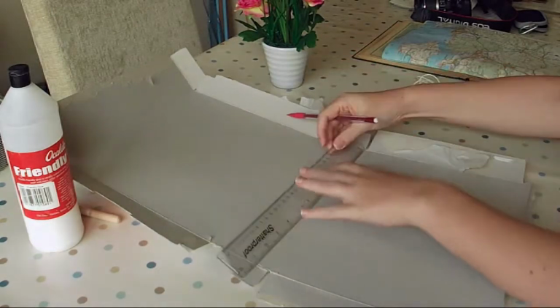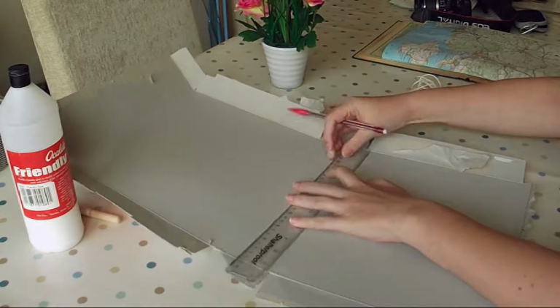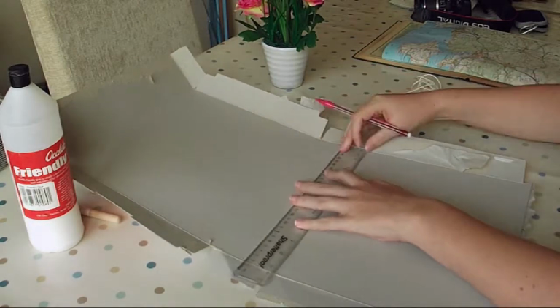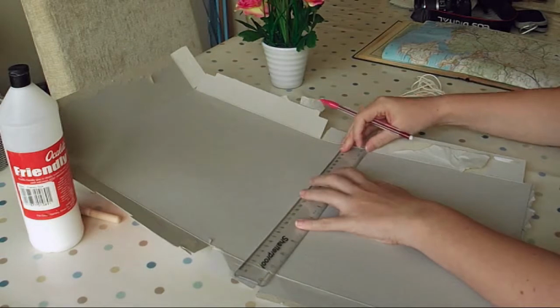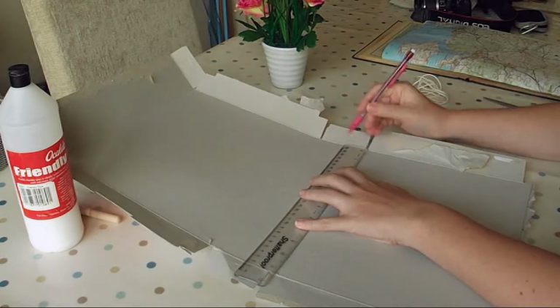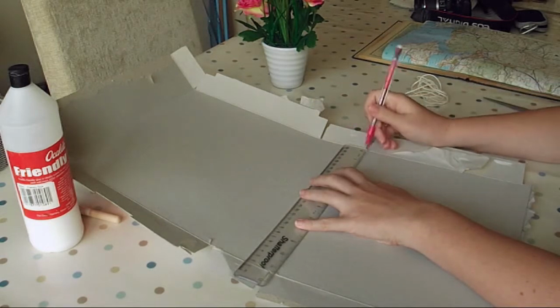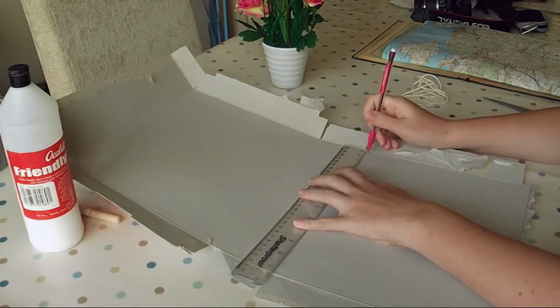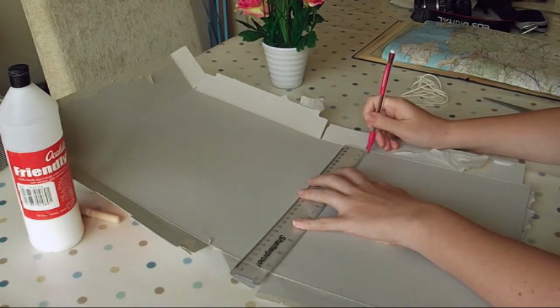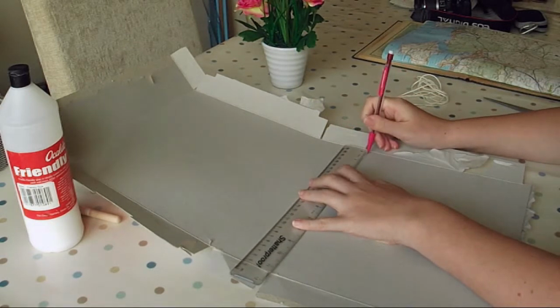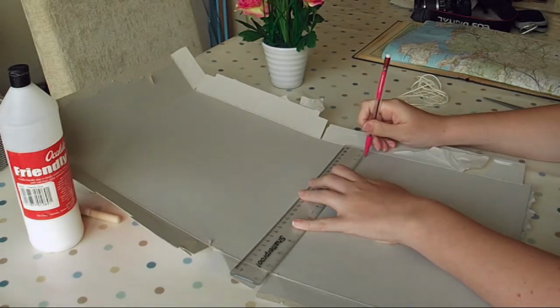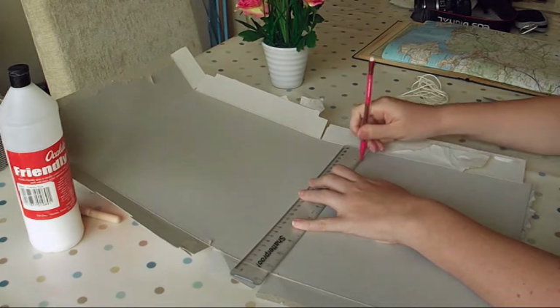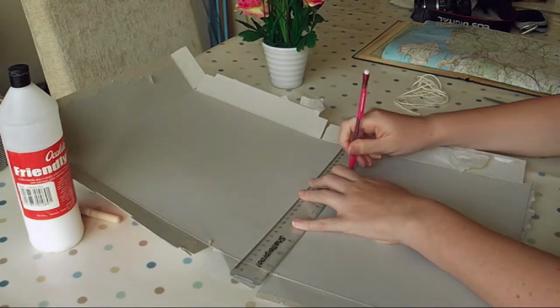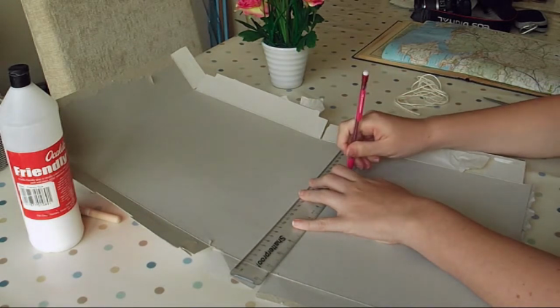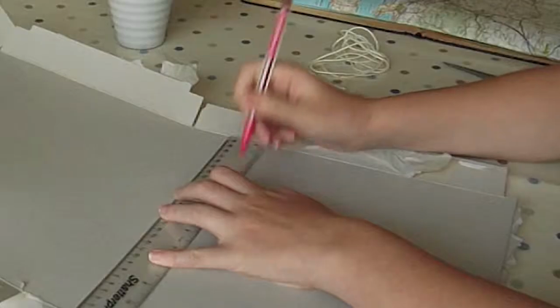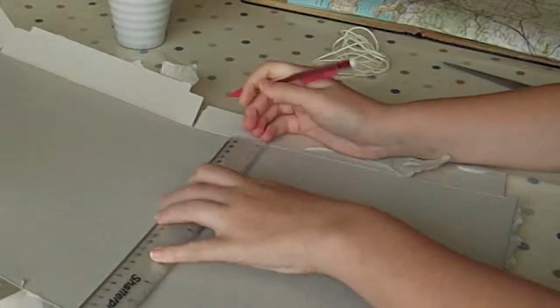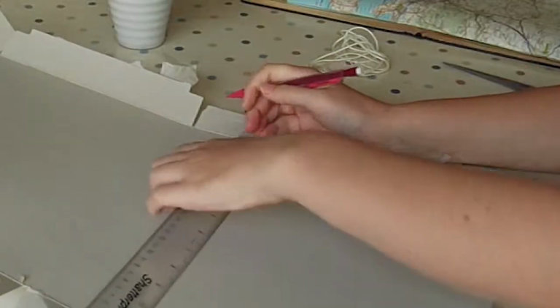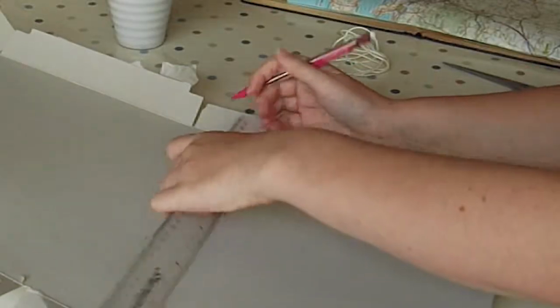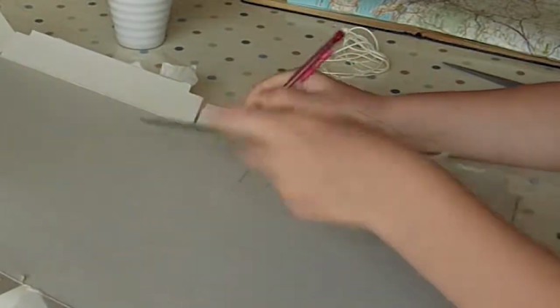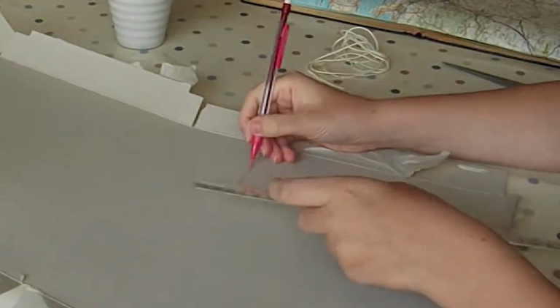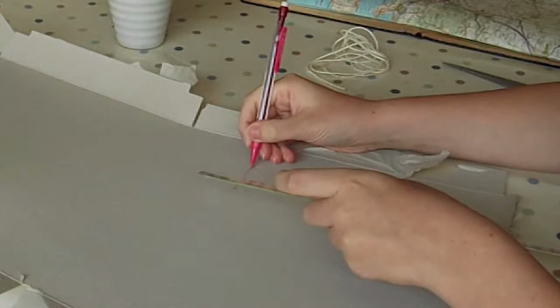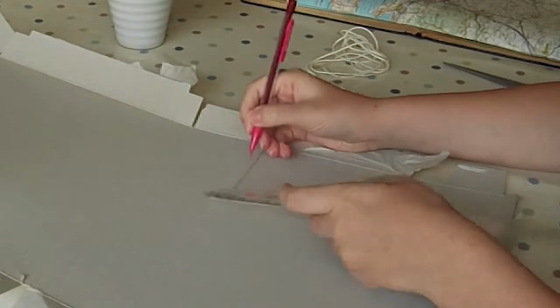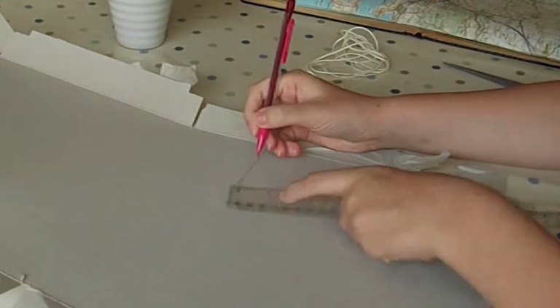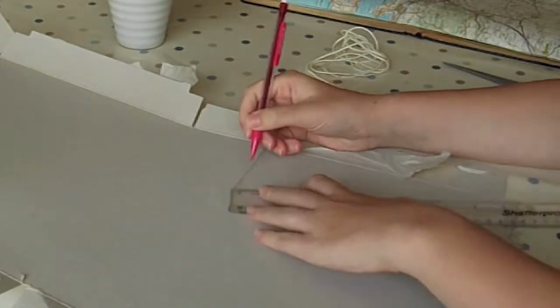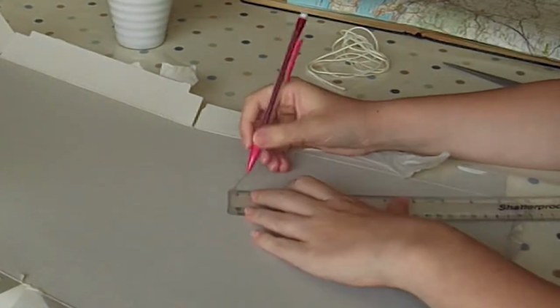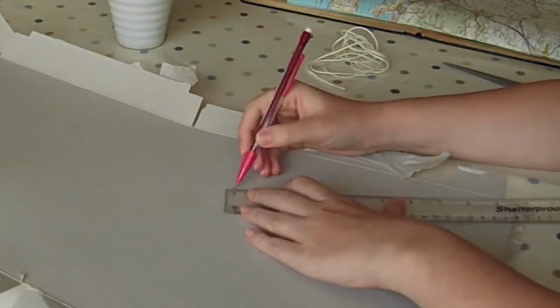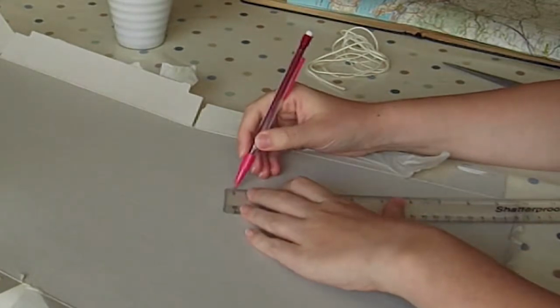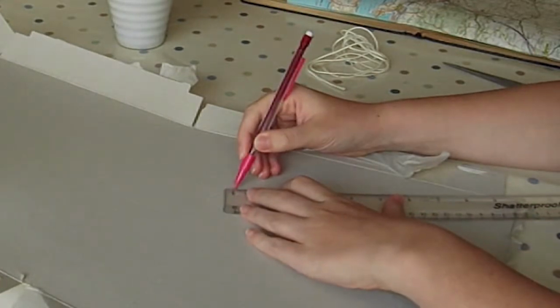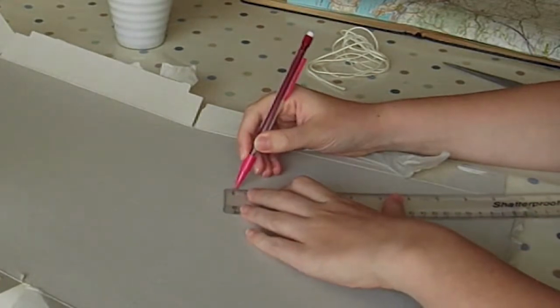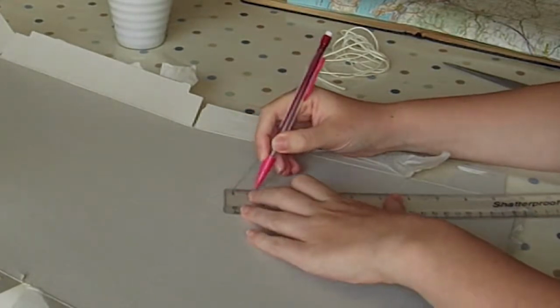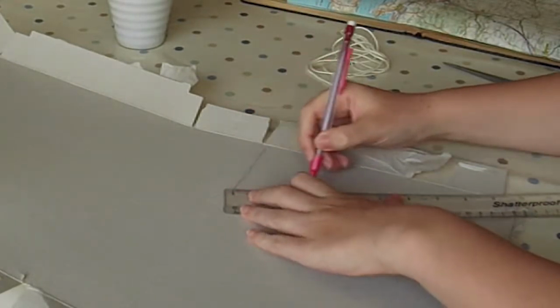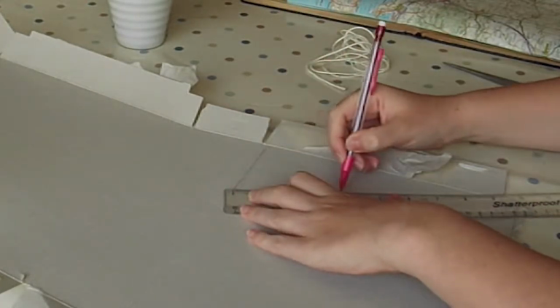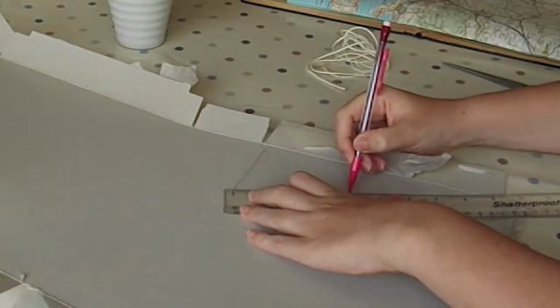First of all, you will need to draw a line about 3 inches across, and intersect it halfway with a line 3.5 inches long, drawing the three points to form an isosceles triangle.